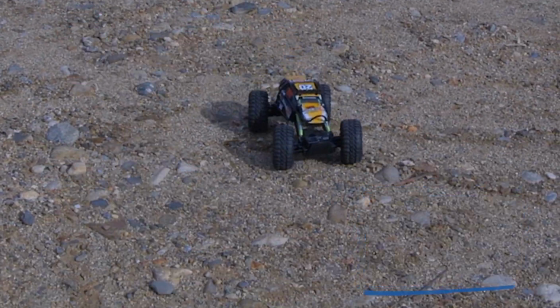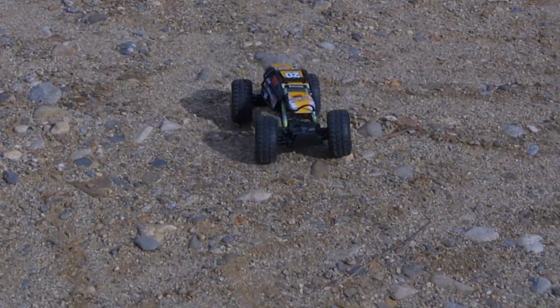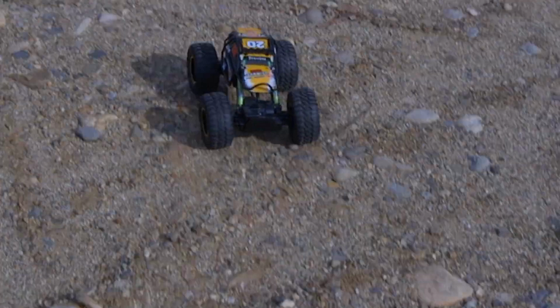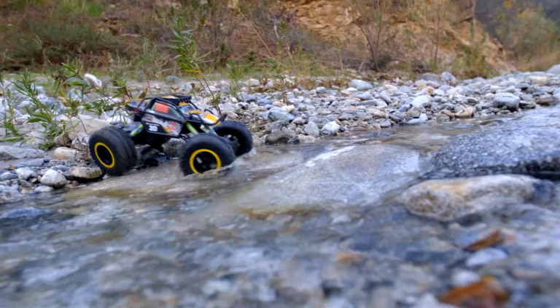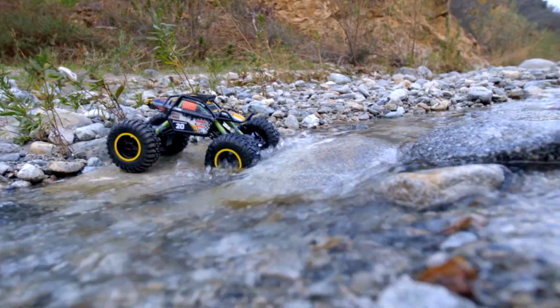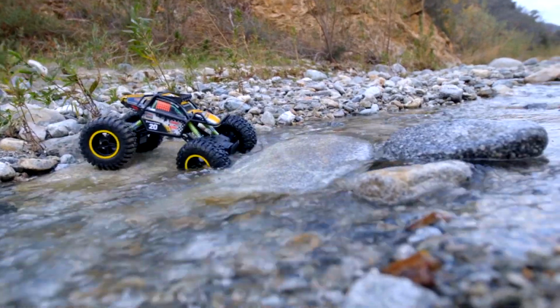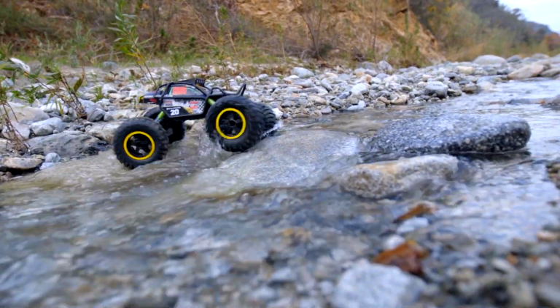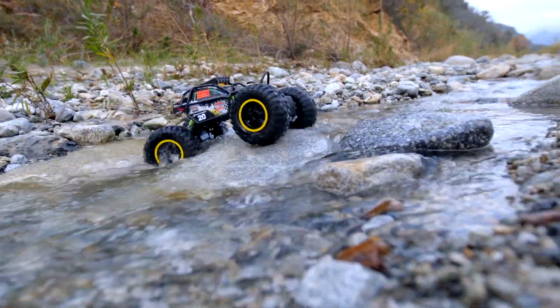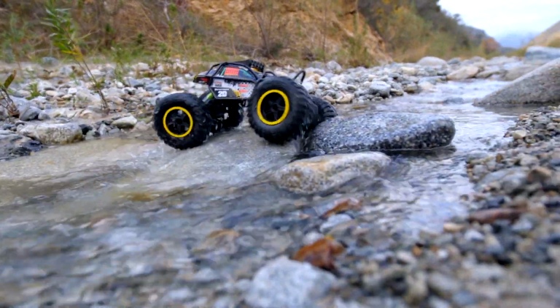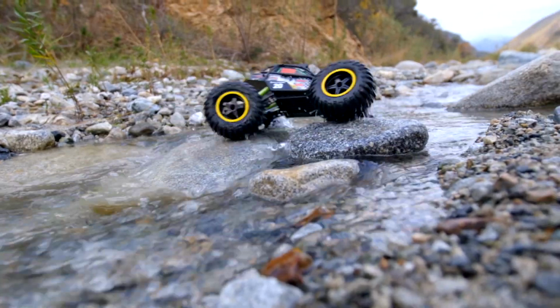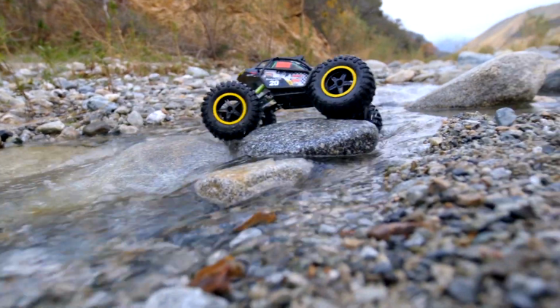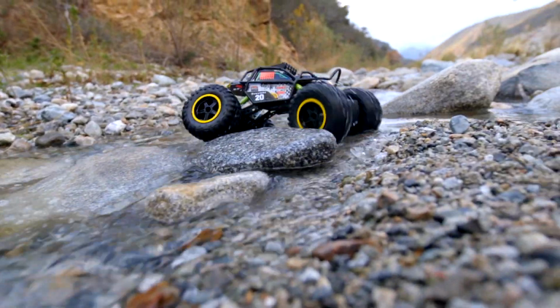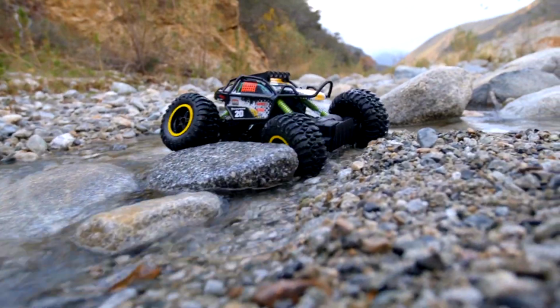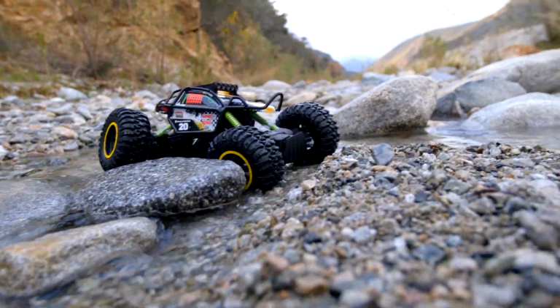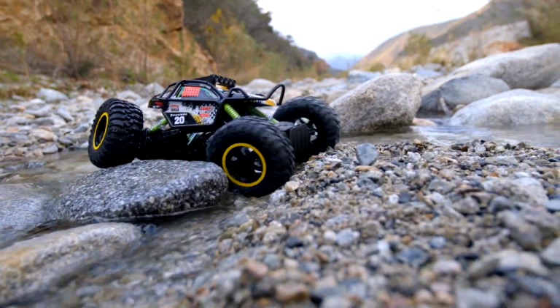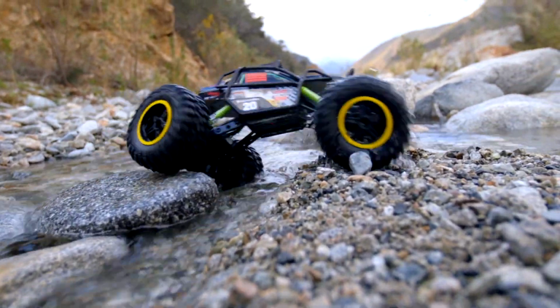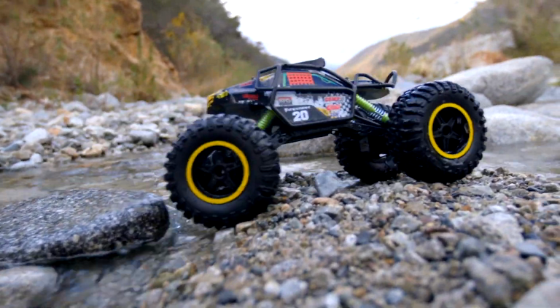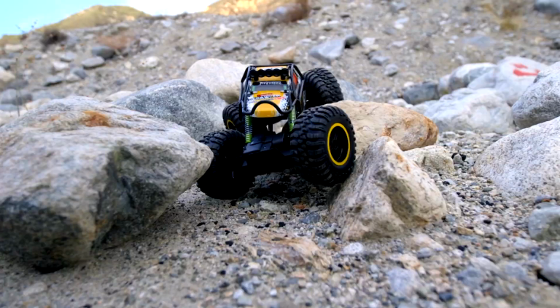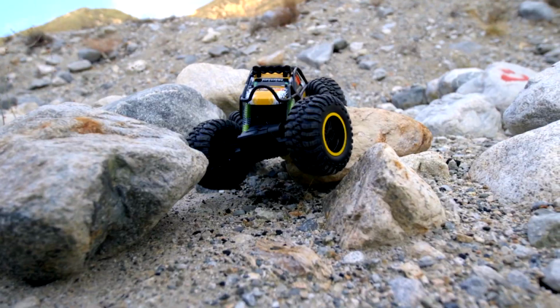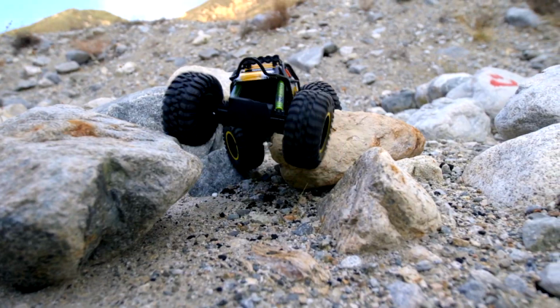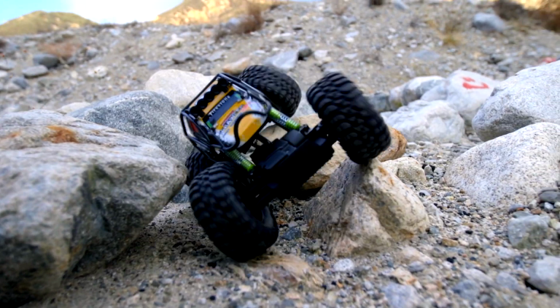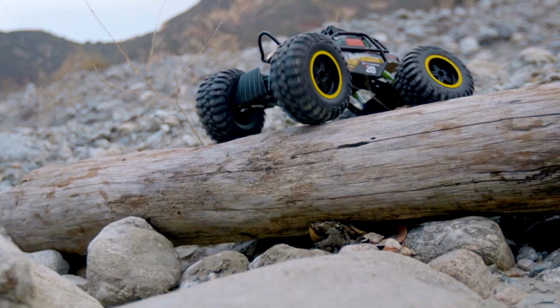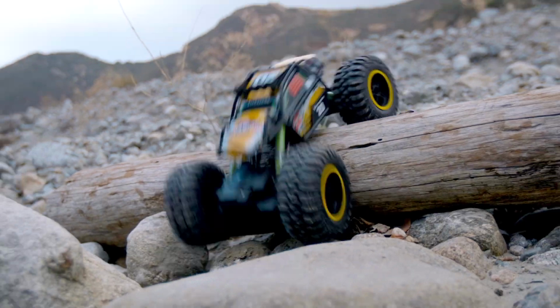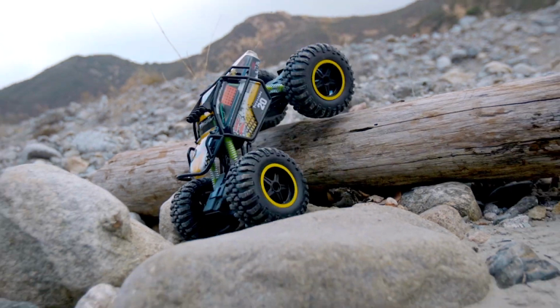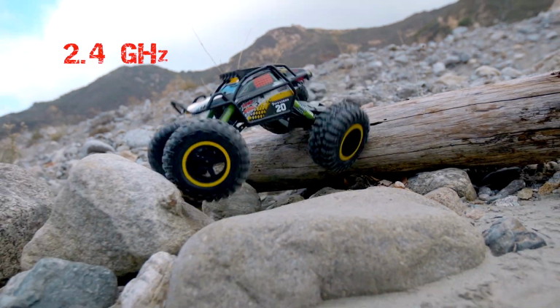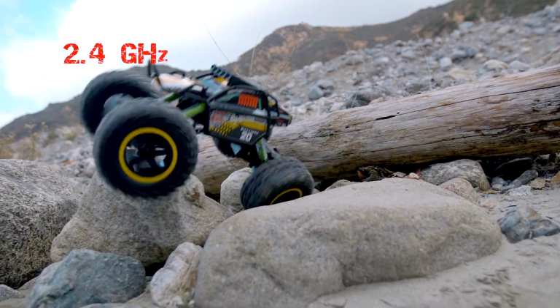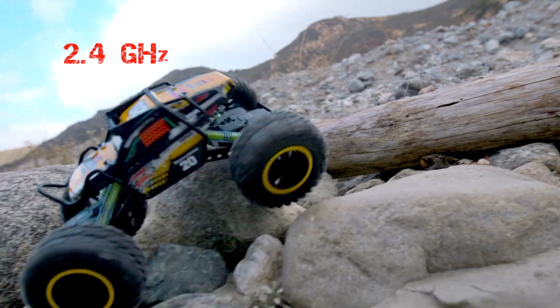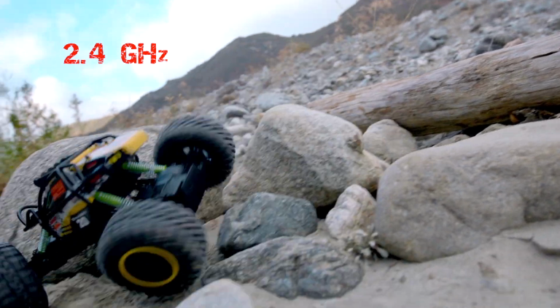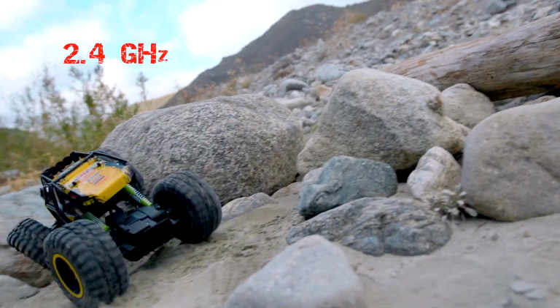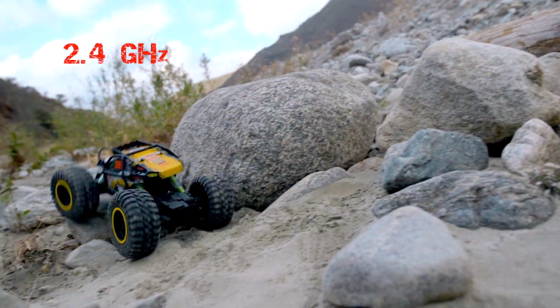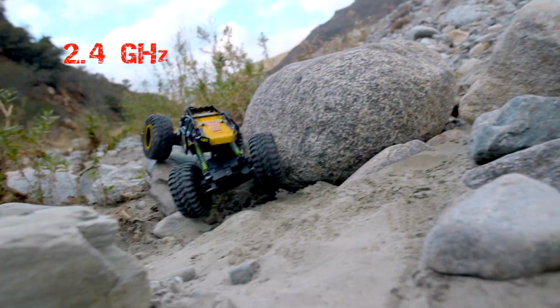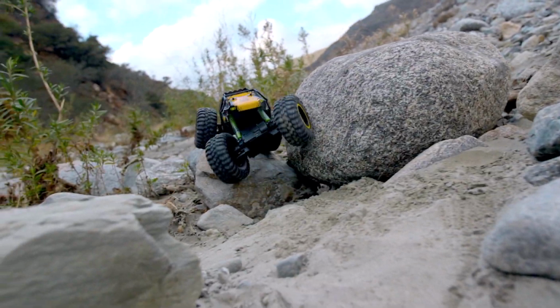Four-wheel drive with beefy off-road tires that will power over any obstacle. Aggressive crawler design with roll cage. Full-color graphics. 2.4 GHz powered for top performance.